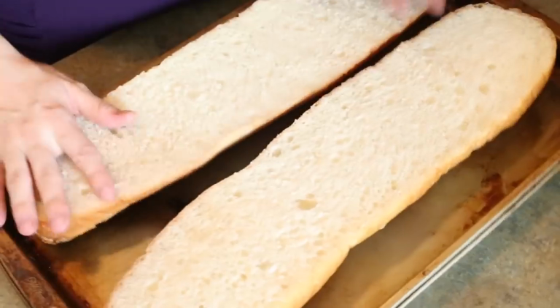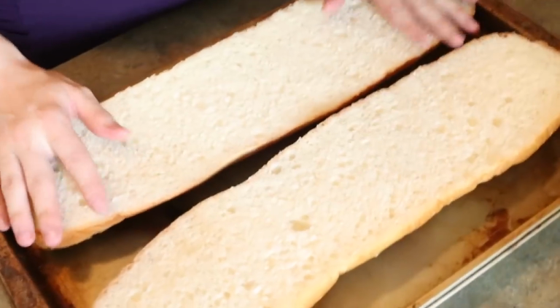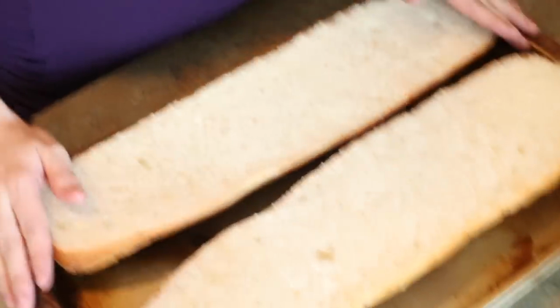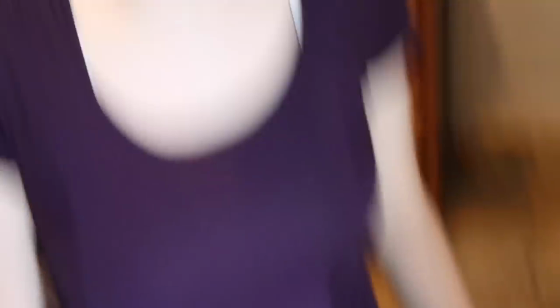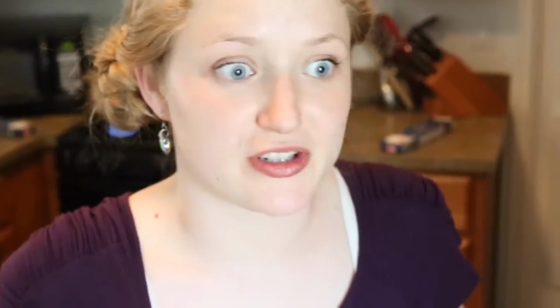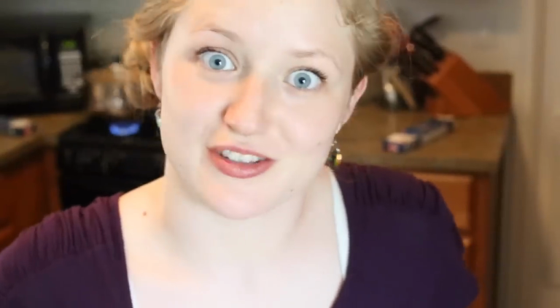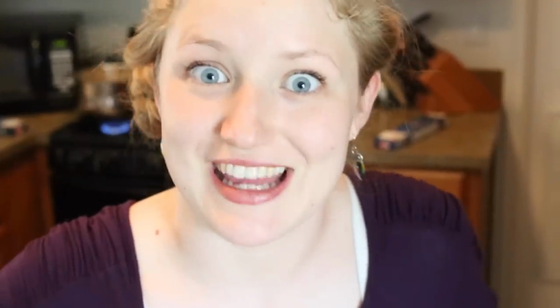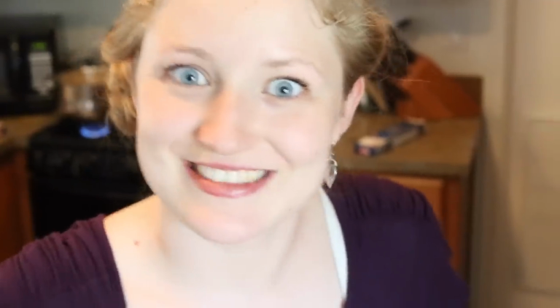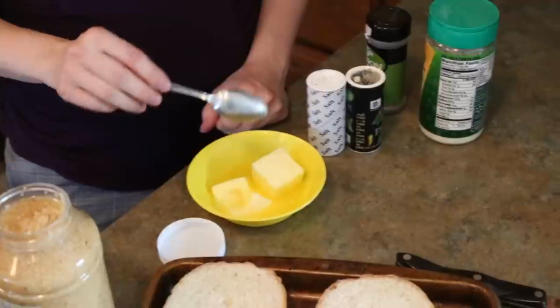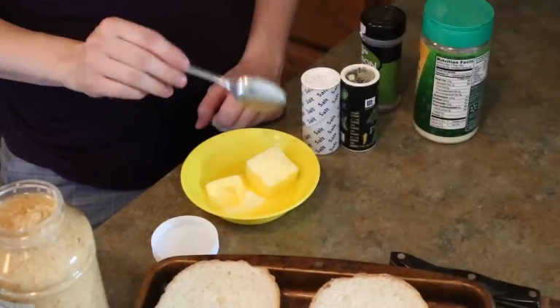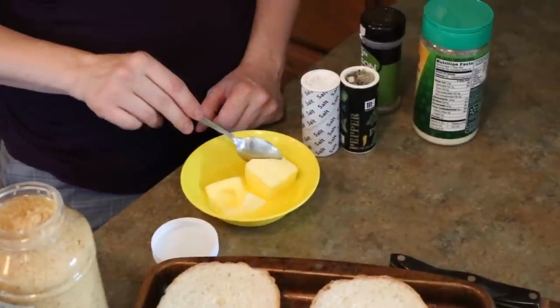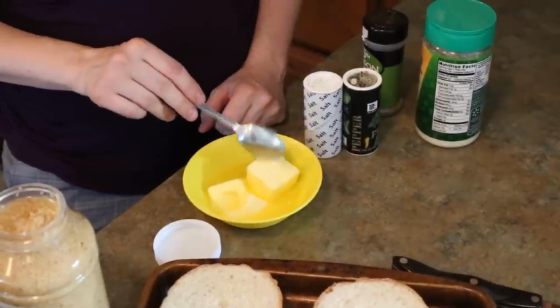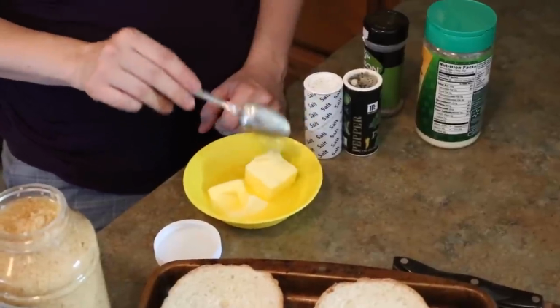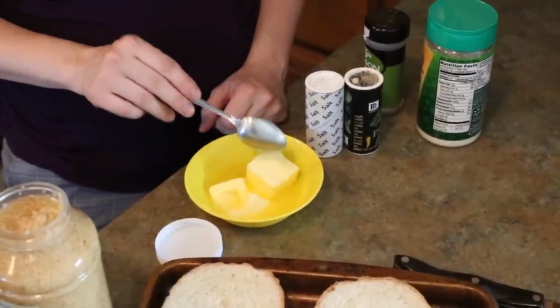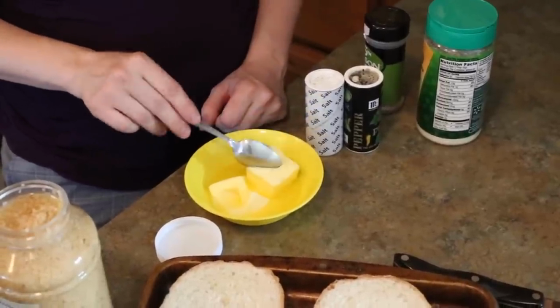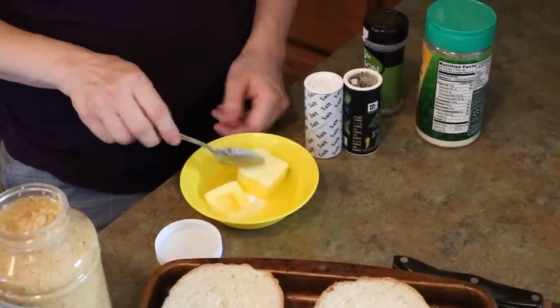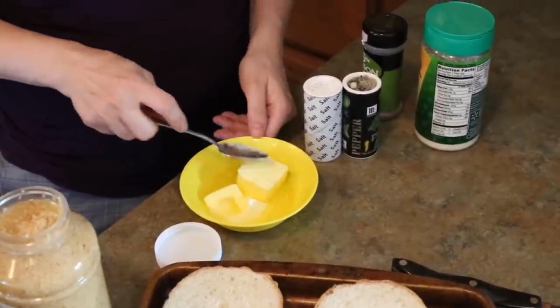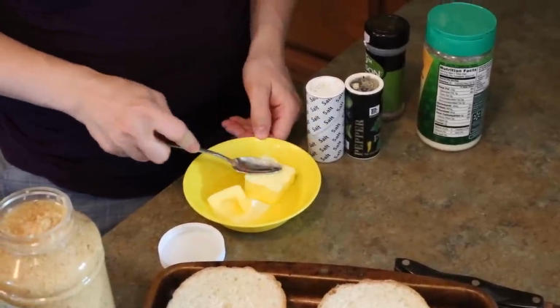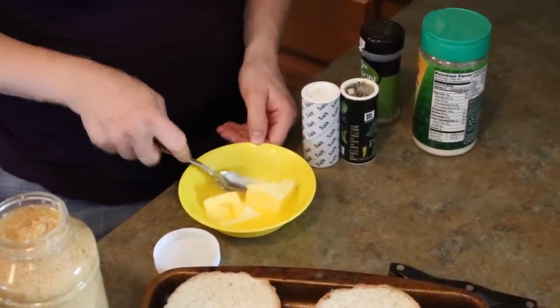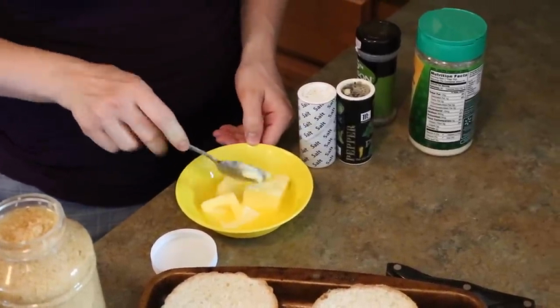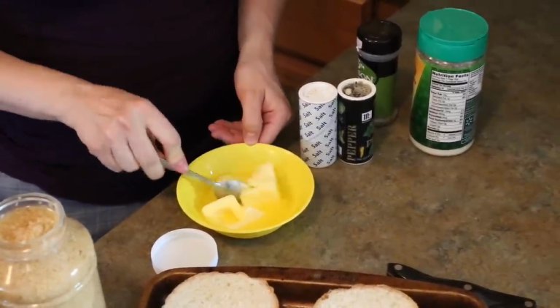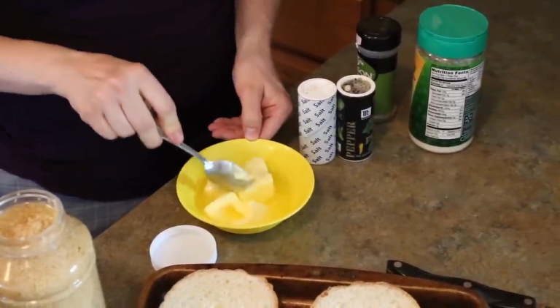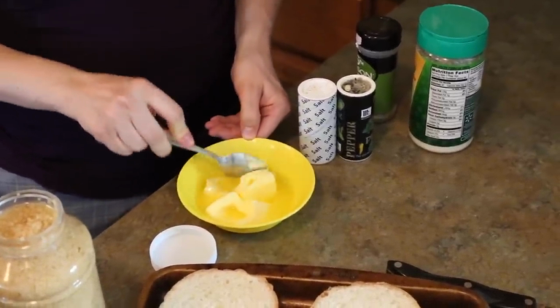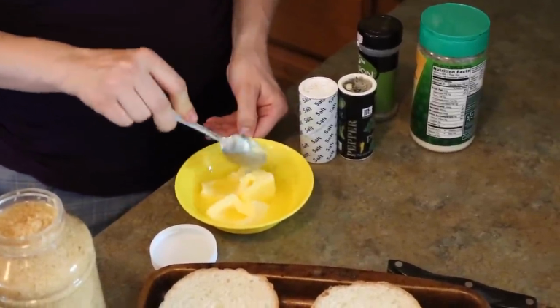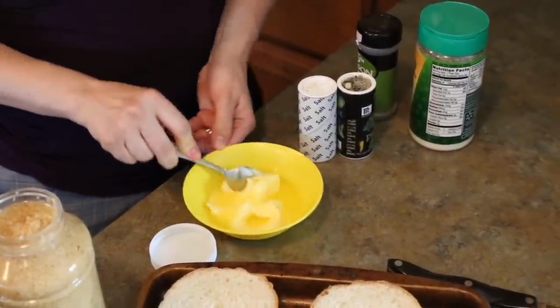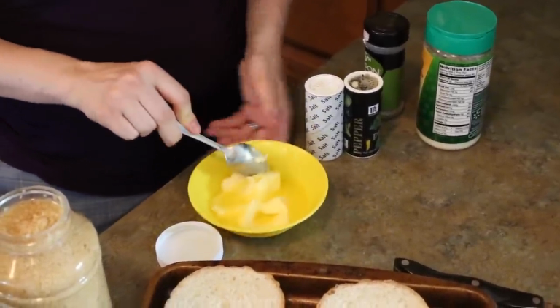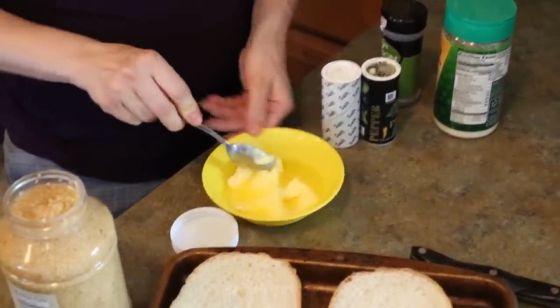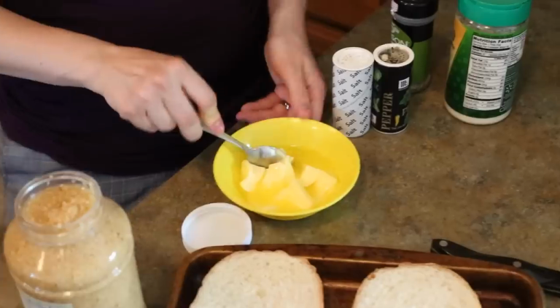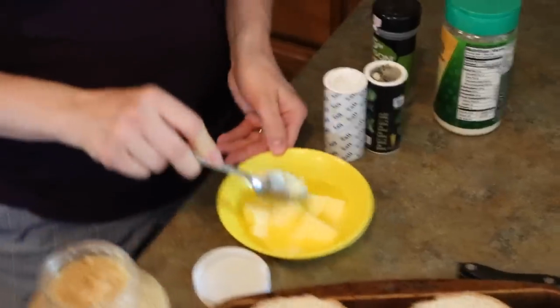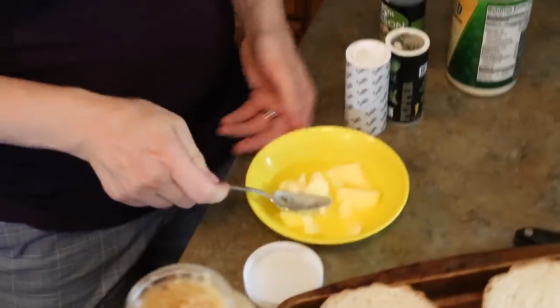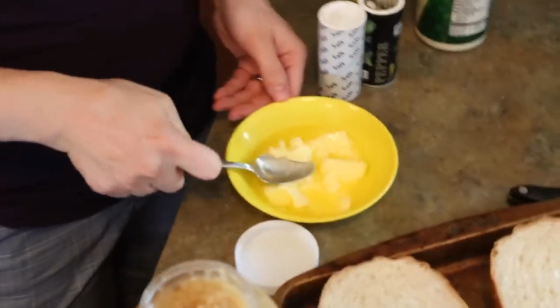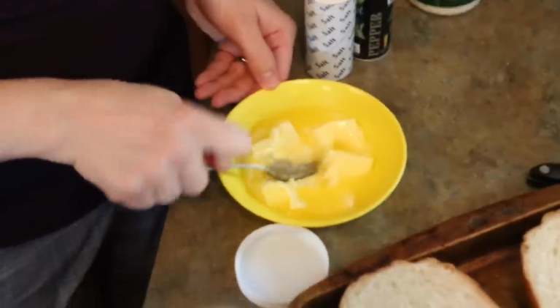I'm going to get my butter sauce ready. I have one cube of butter that I have just melted for 30 seconds, and it's giving me this kind of texture consistency.